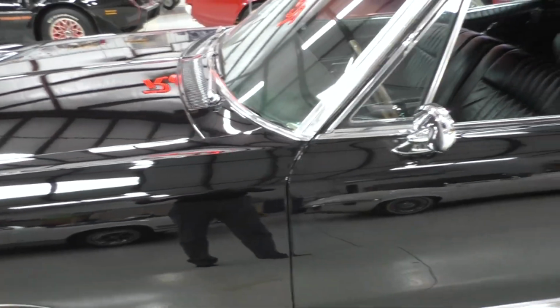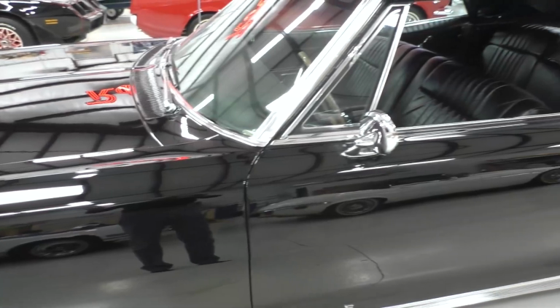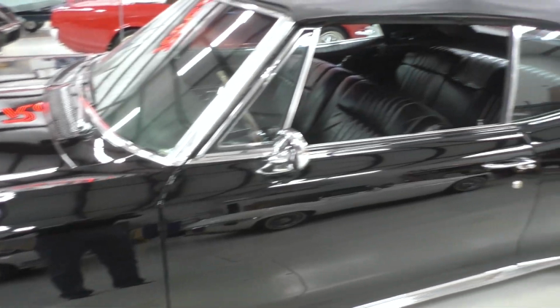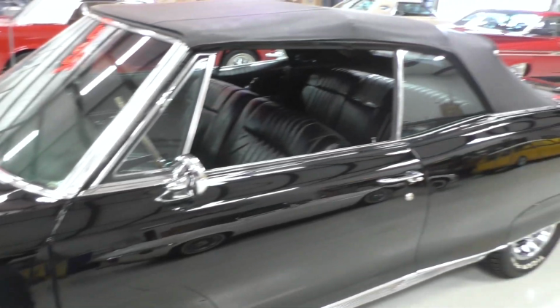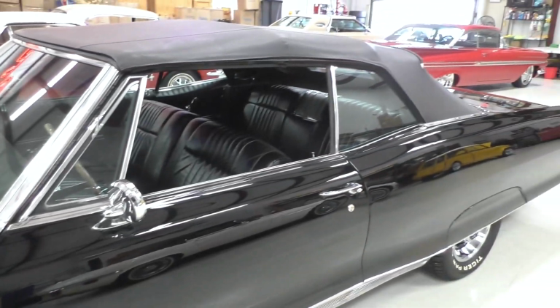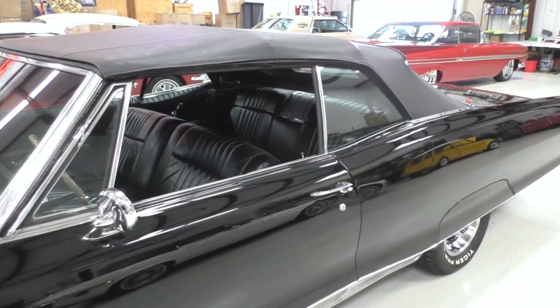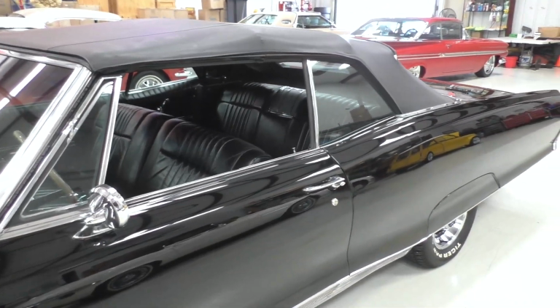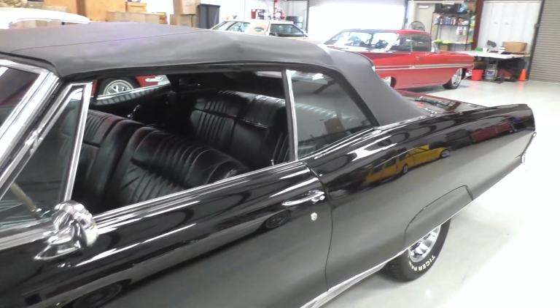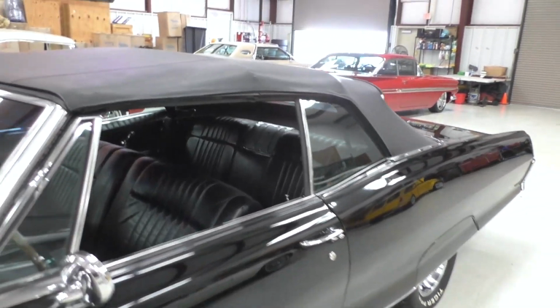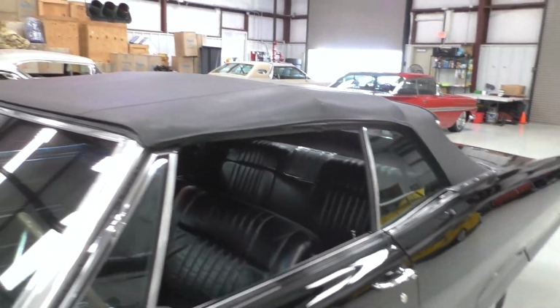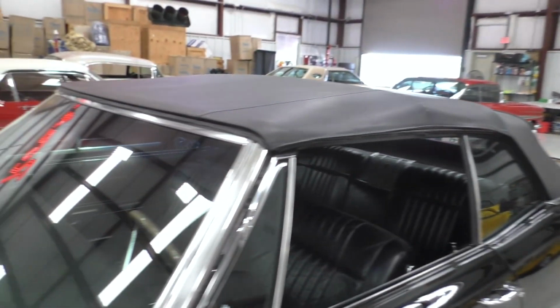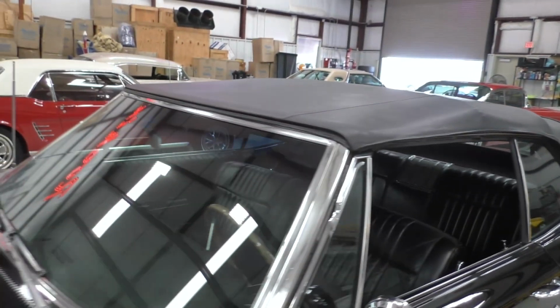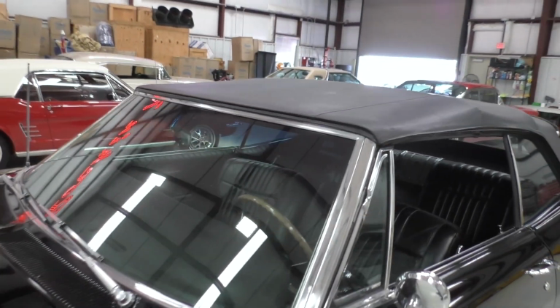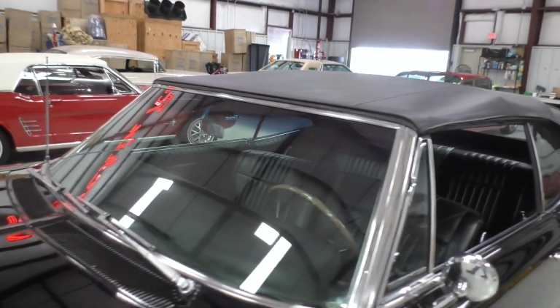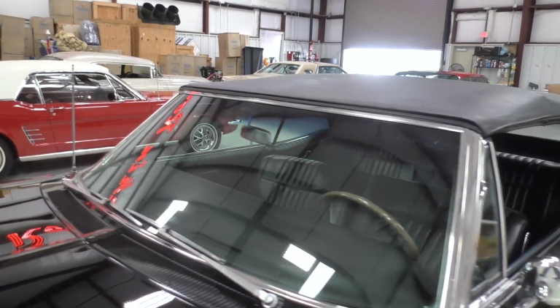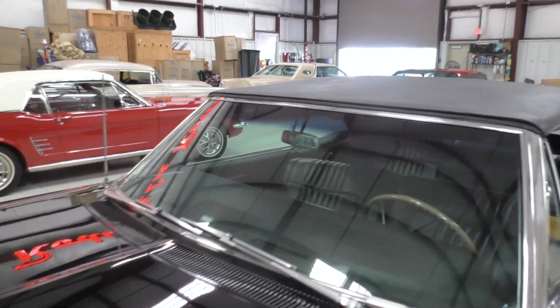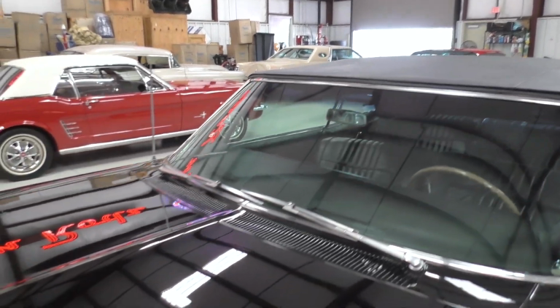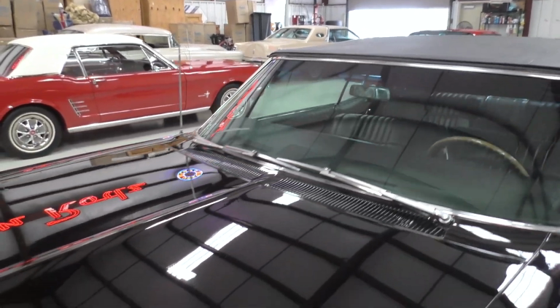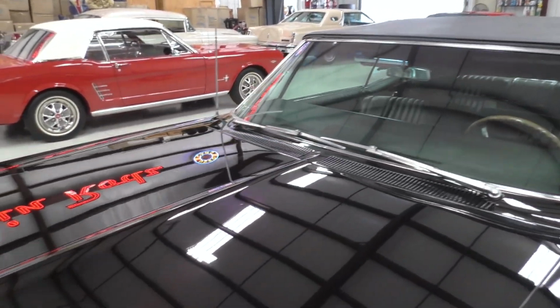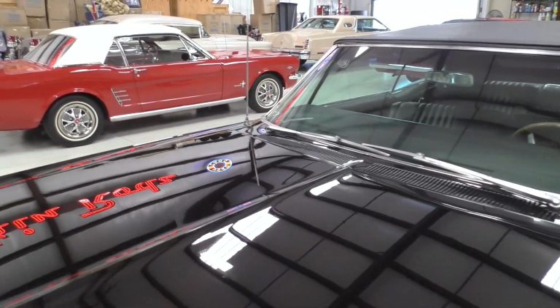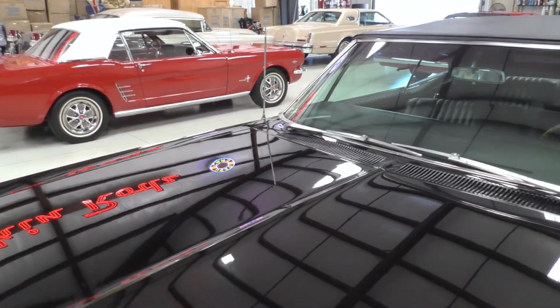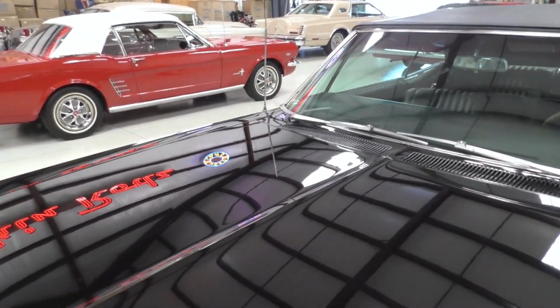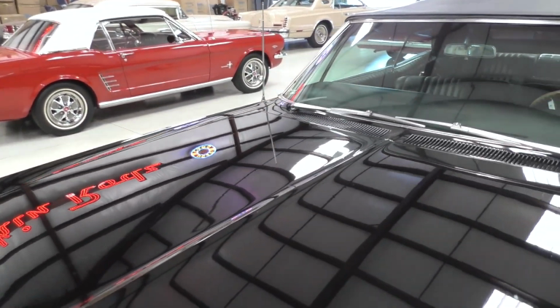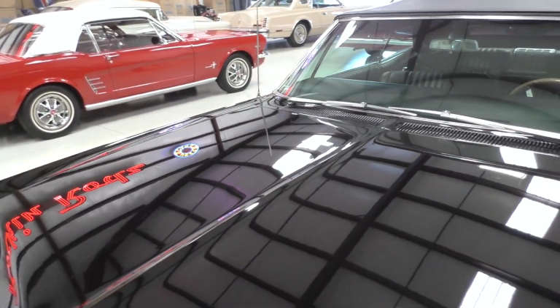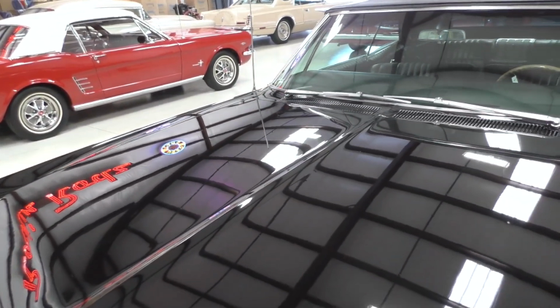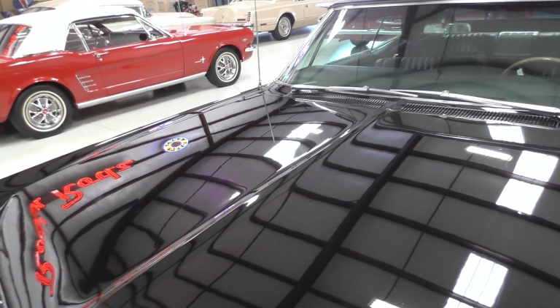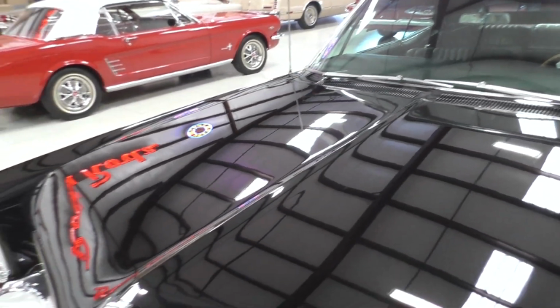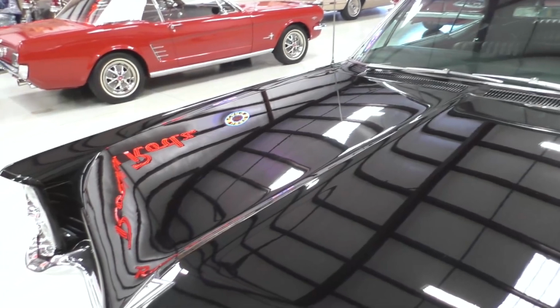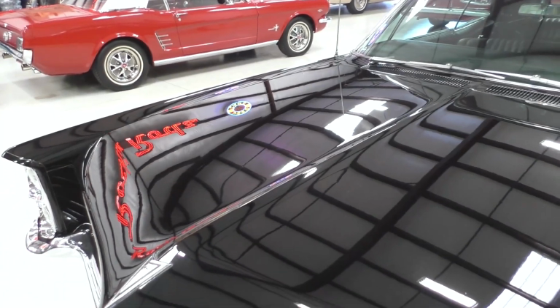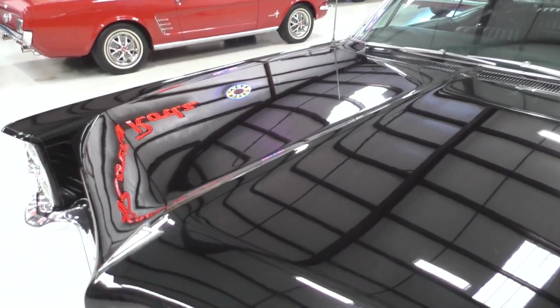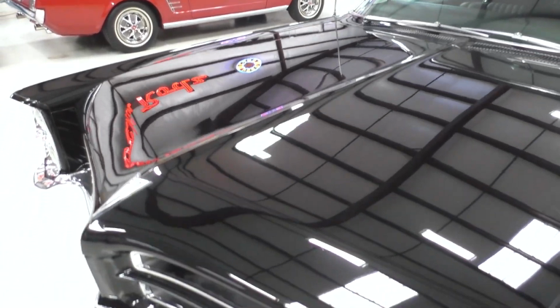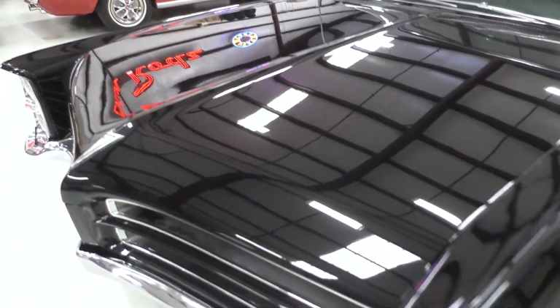Oral history says this belonged to a GM executive. You just don't see these cars with a four-speed. The factory production broadcast sheet is included with it - we'll have that for you.